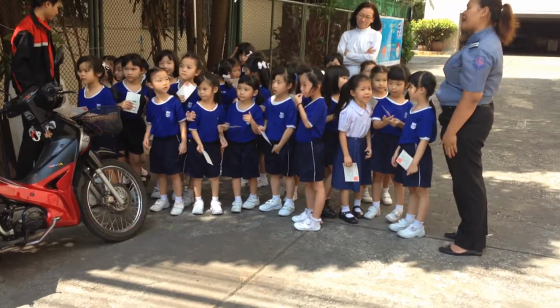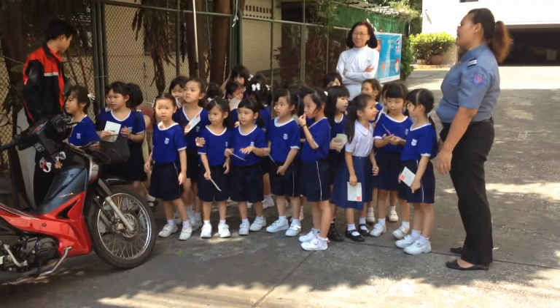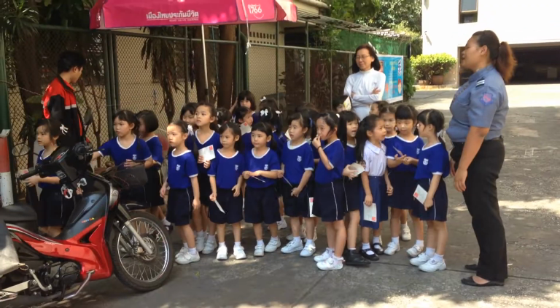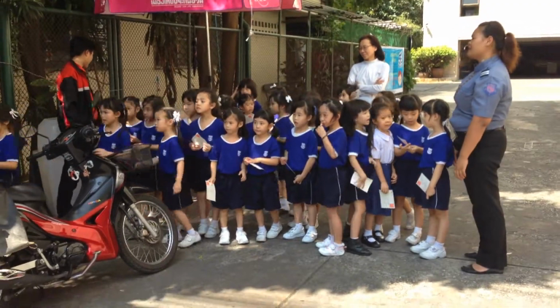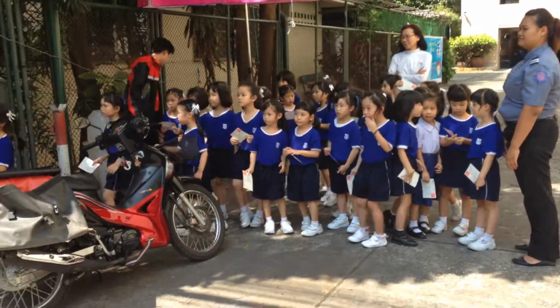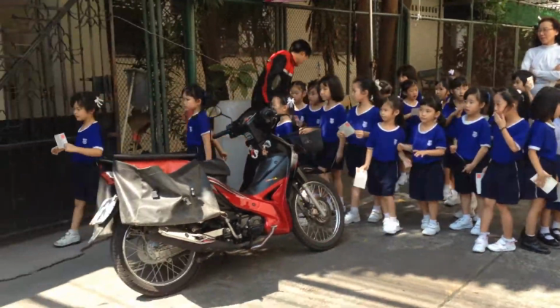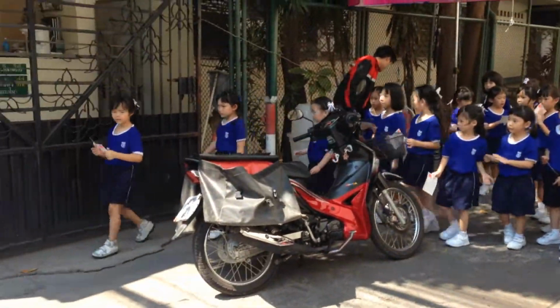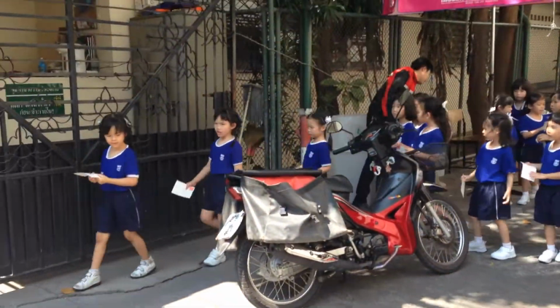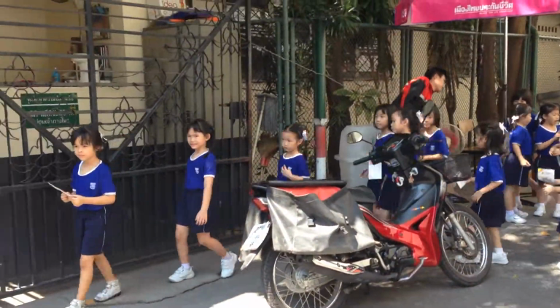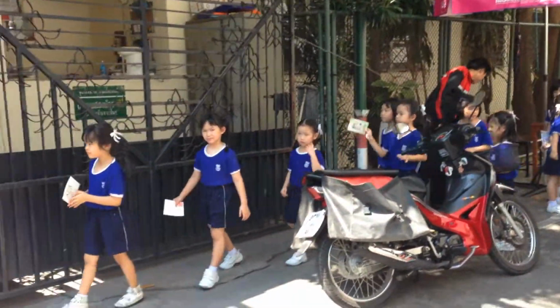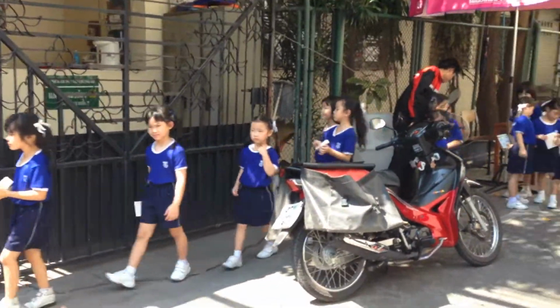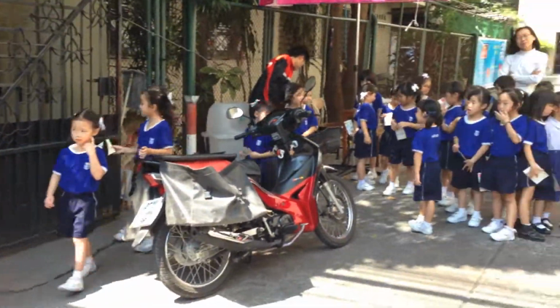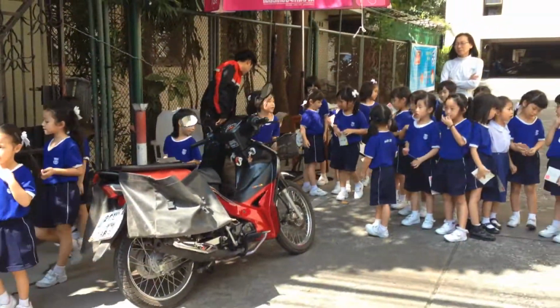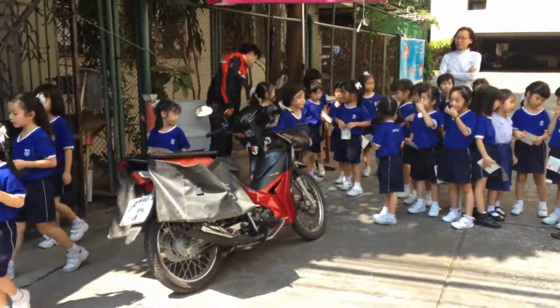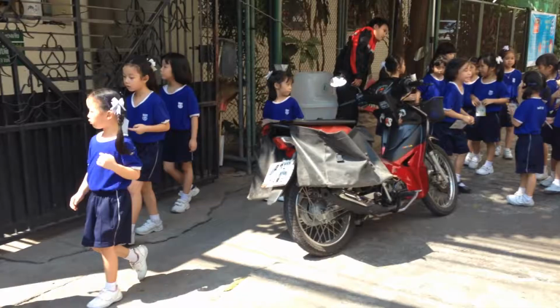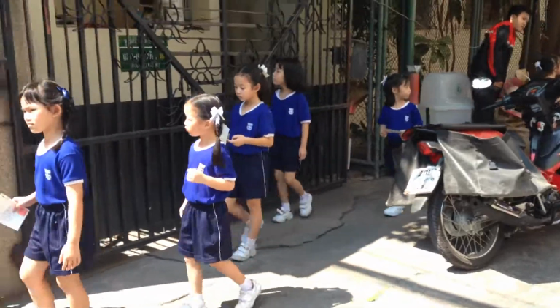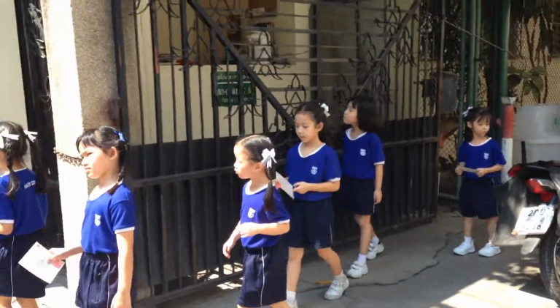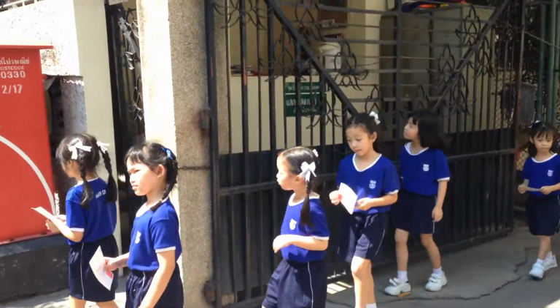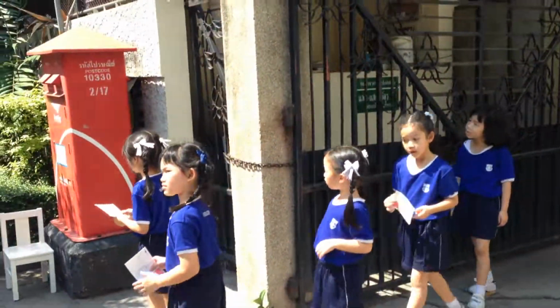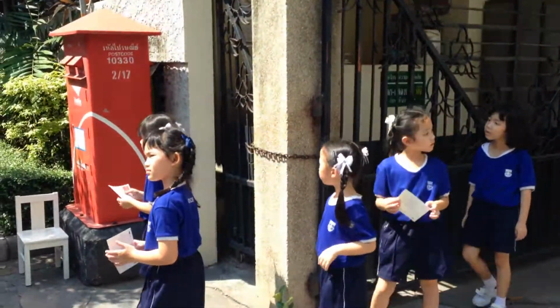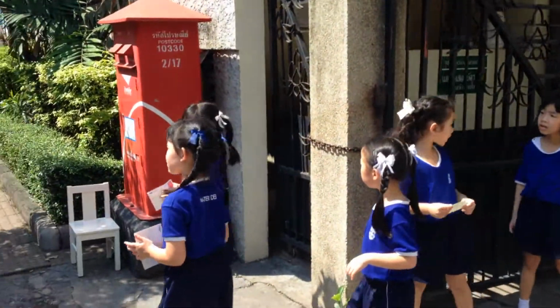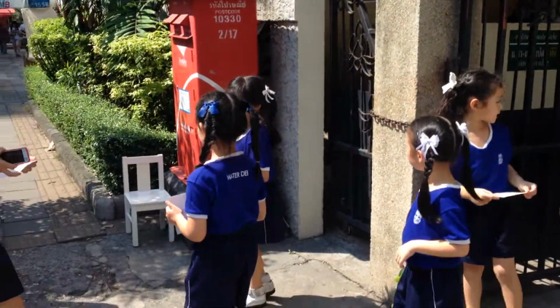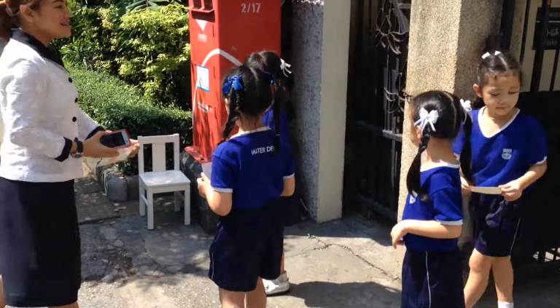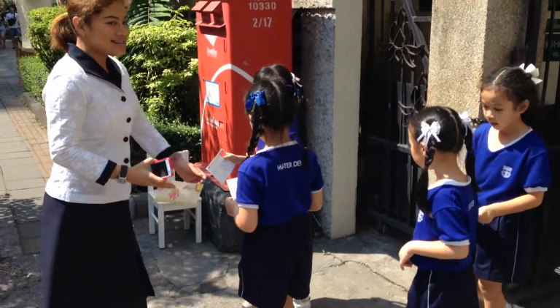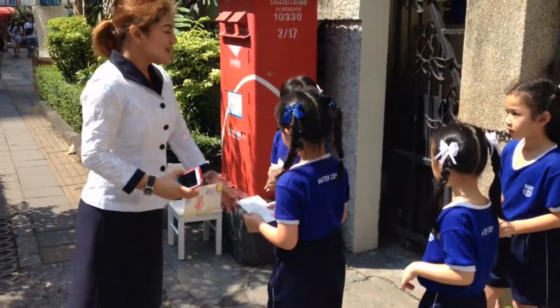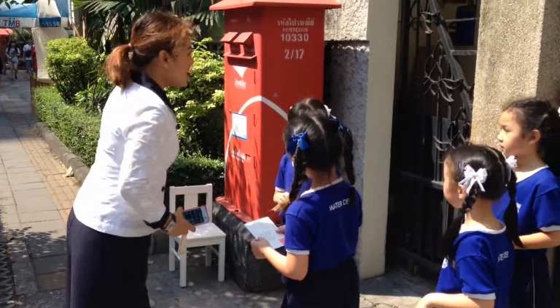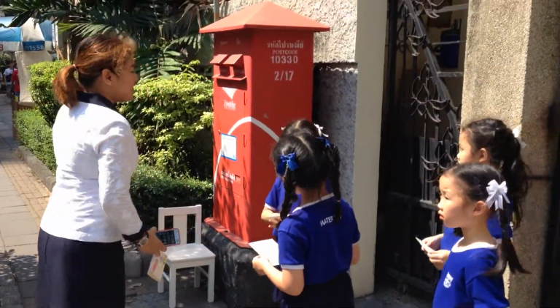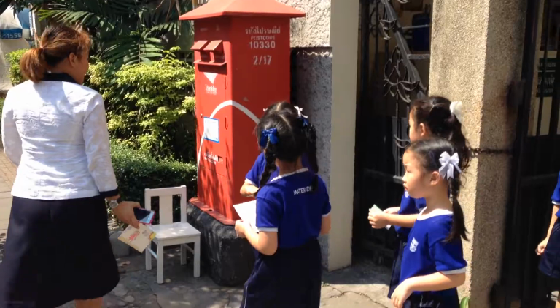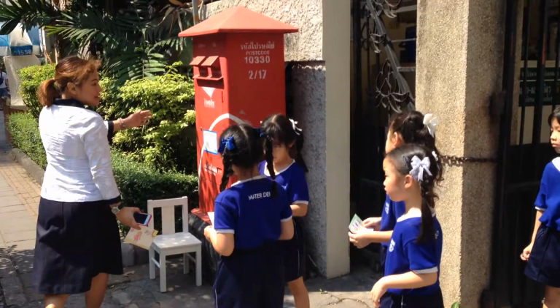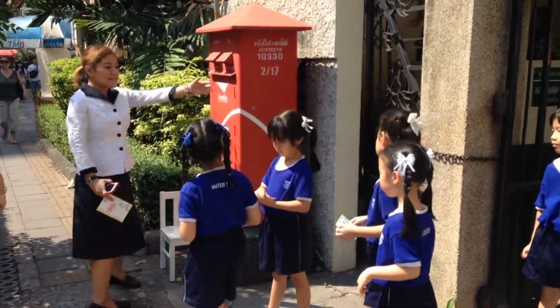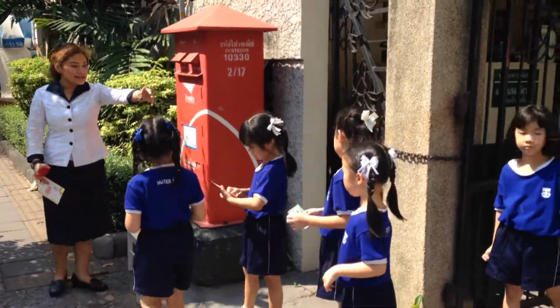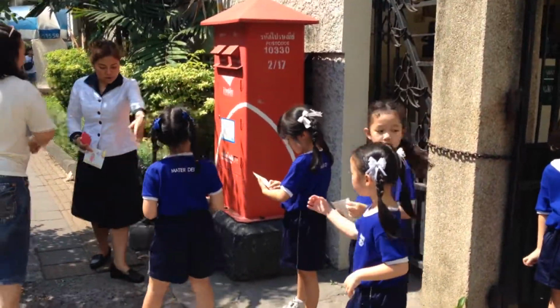They're showing these kids how to mail letters. So they have a mailbox here. This is a mailman and they're just going to get north of the box.